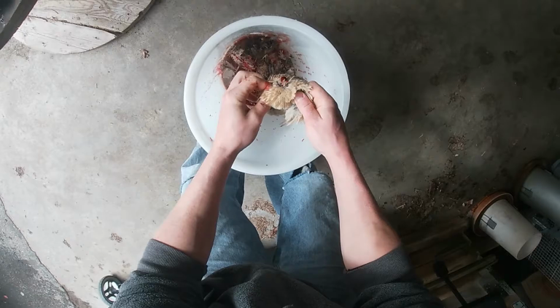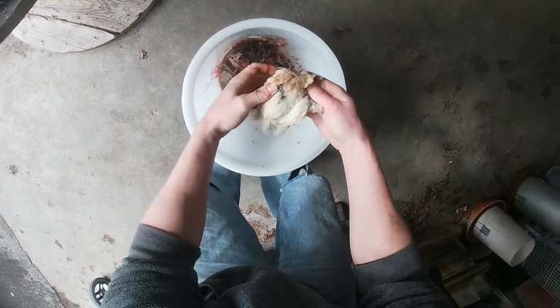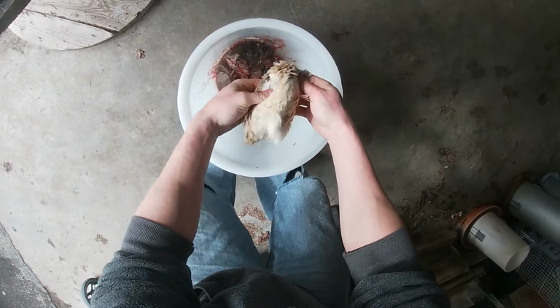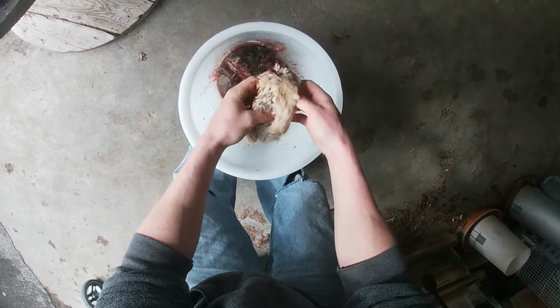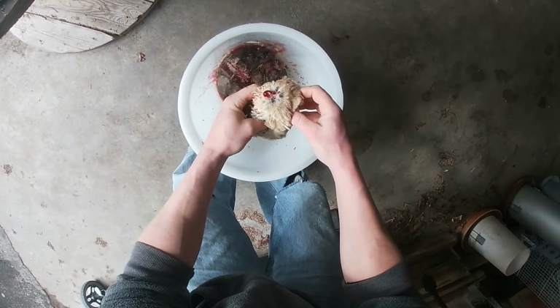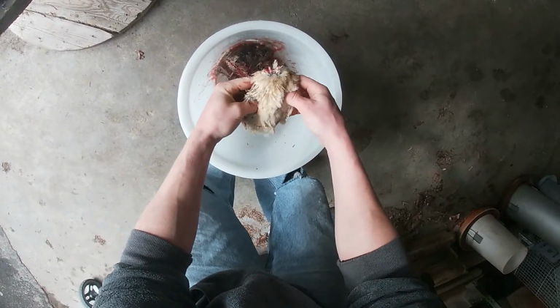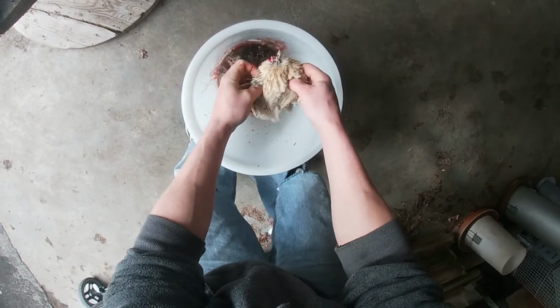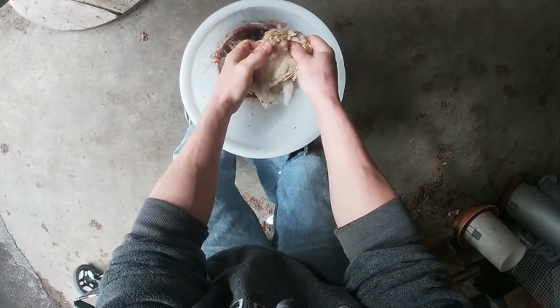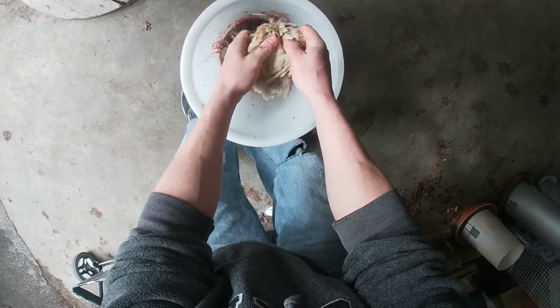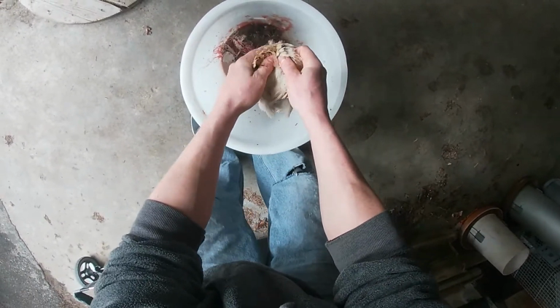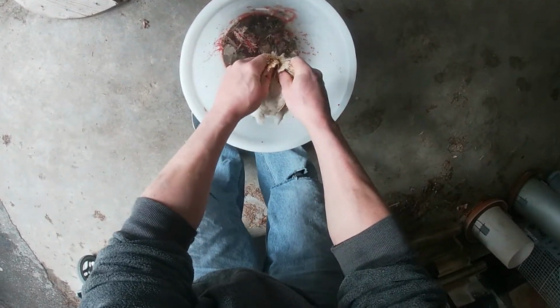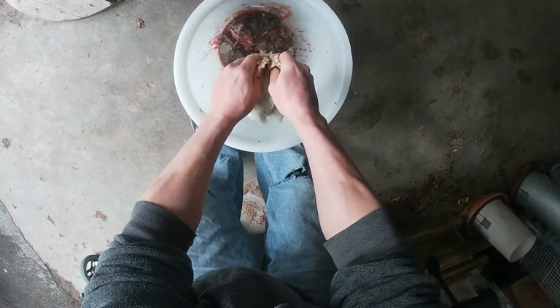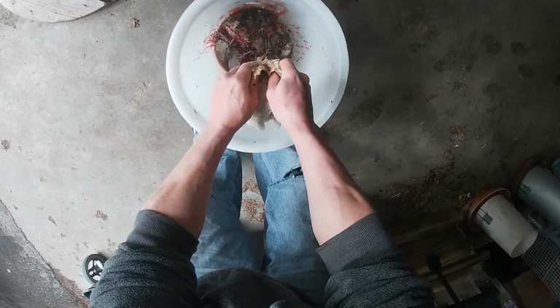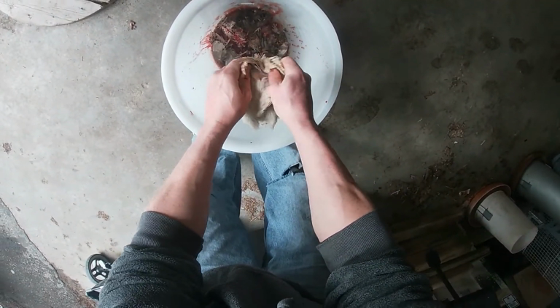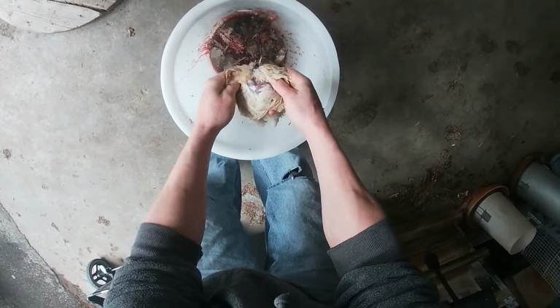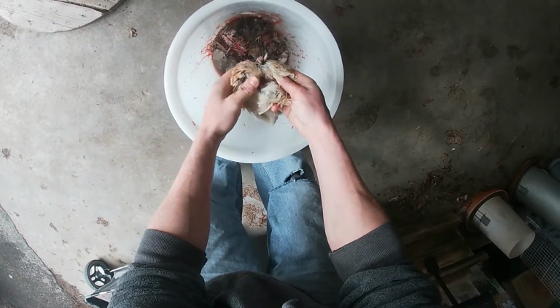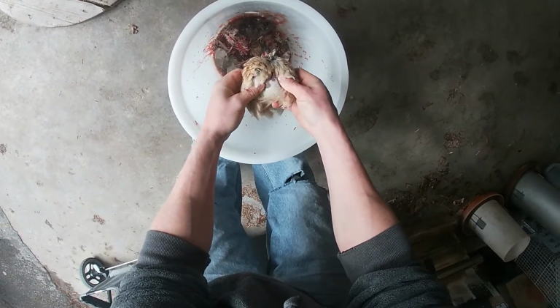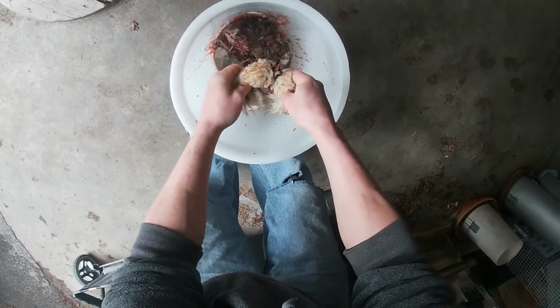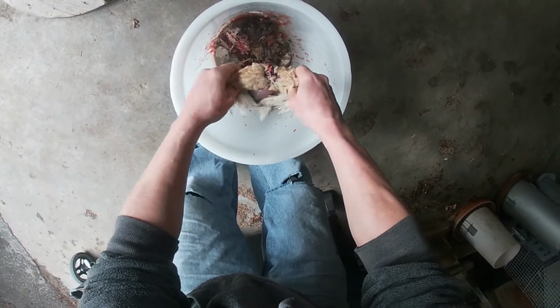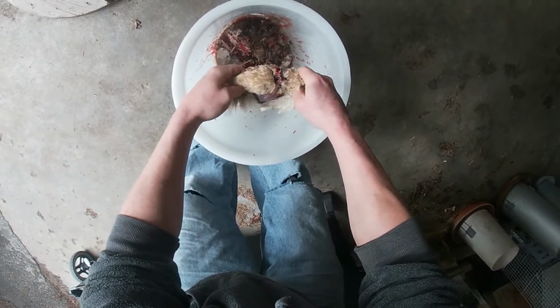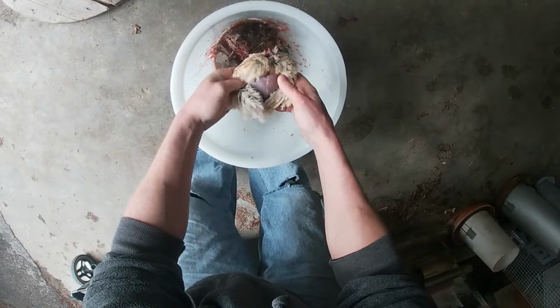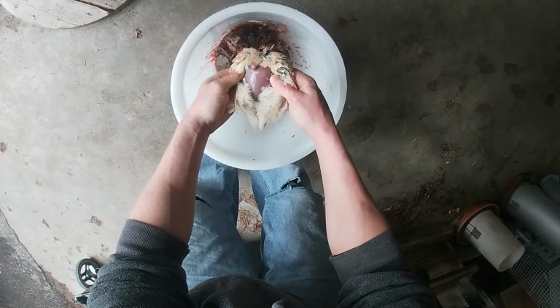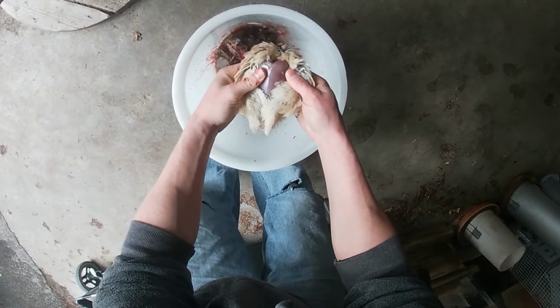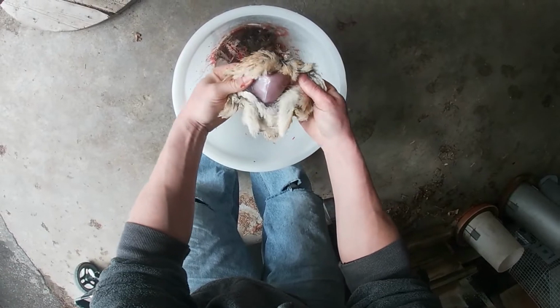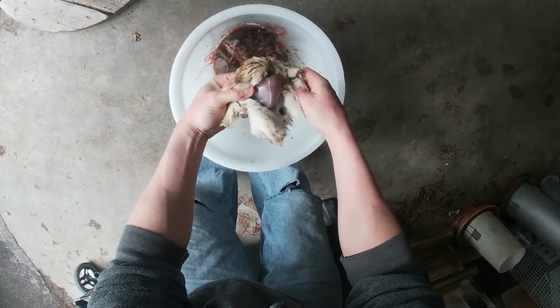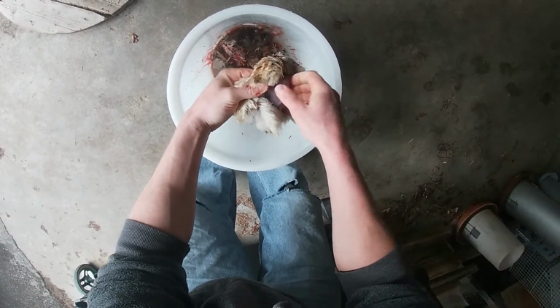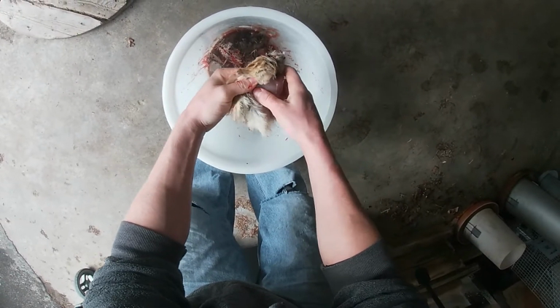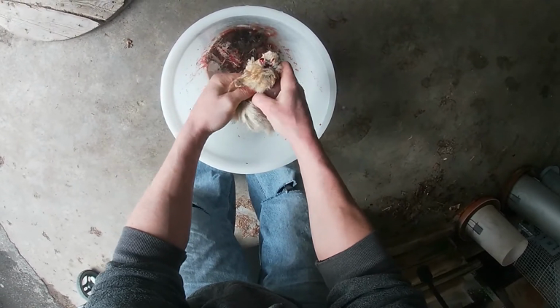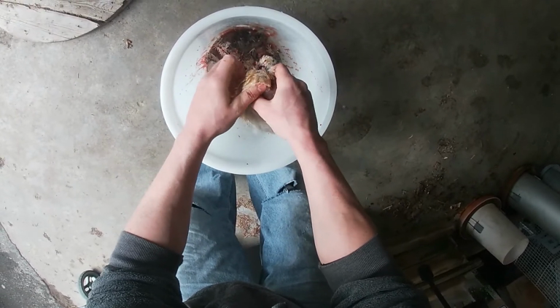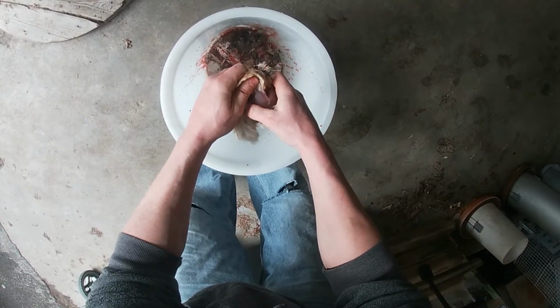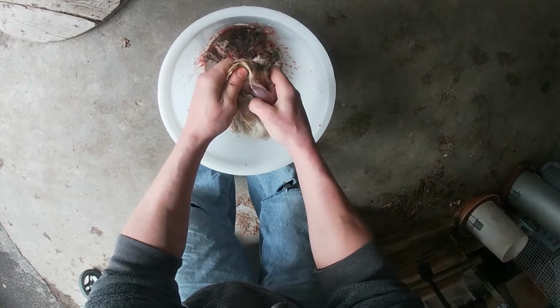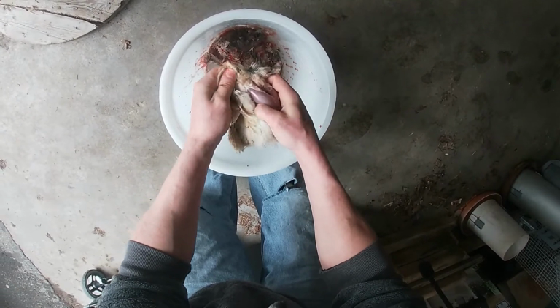Third, grab the skin at the top of the breasts and tear it open. The skin will come off easily down to the lower back. Then you will need to pull the skin and feathers off where they stick.